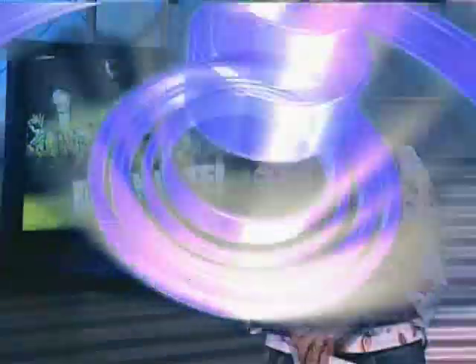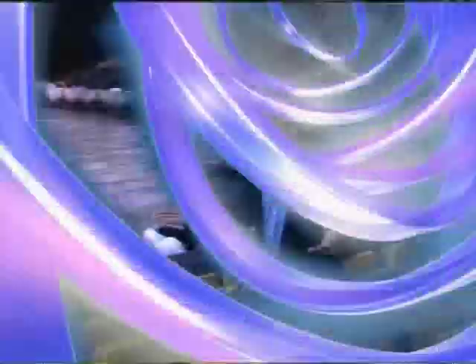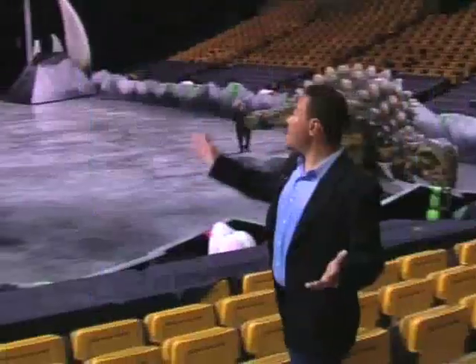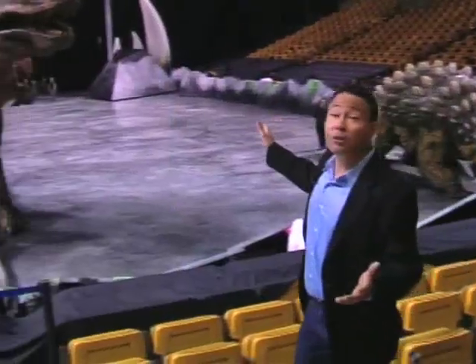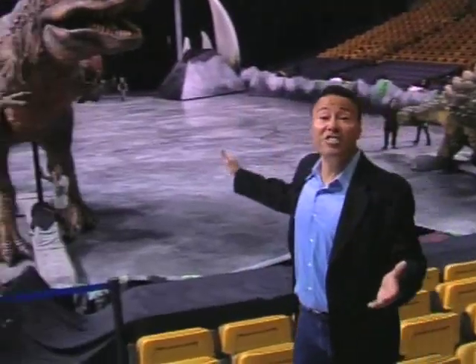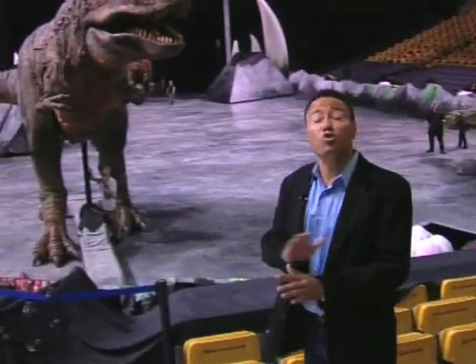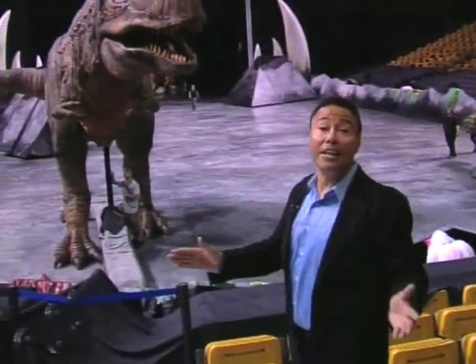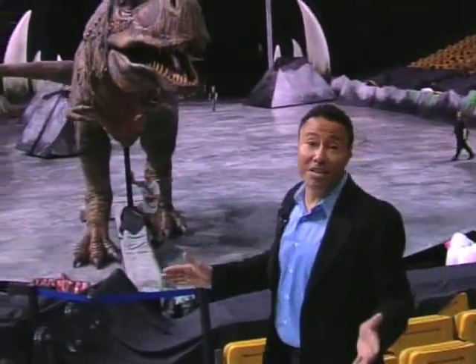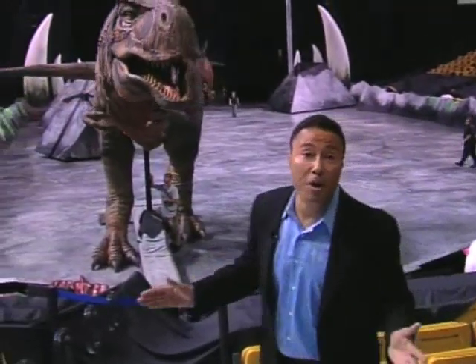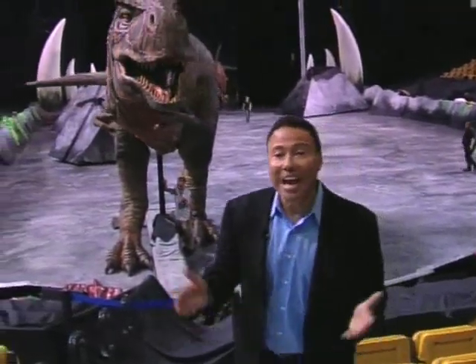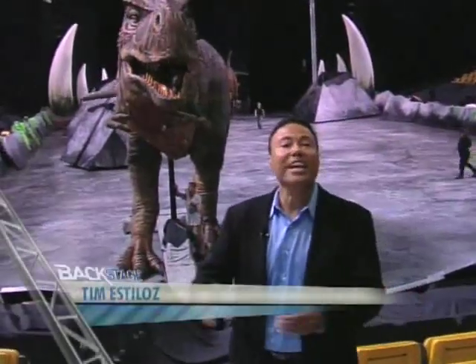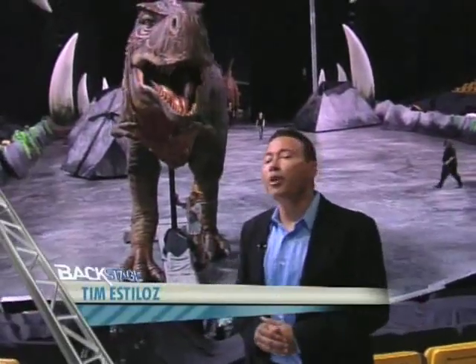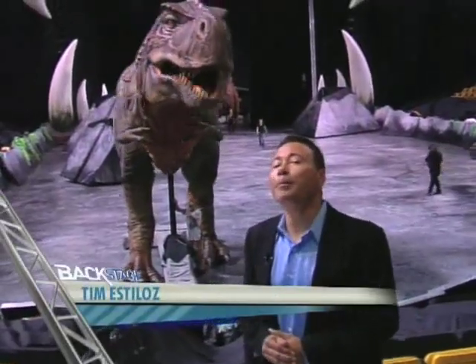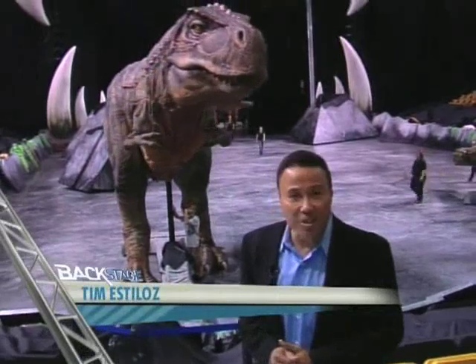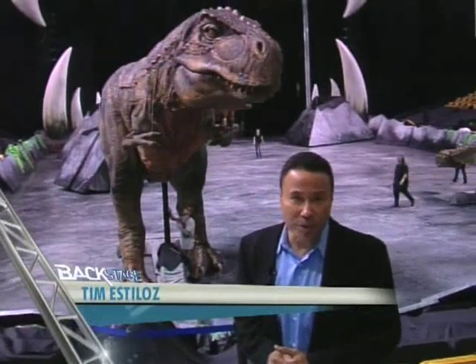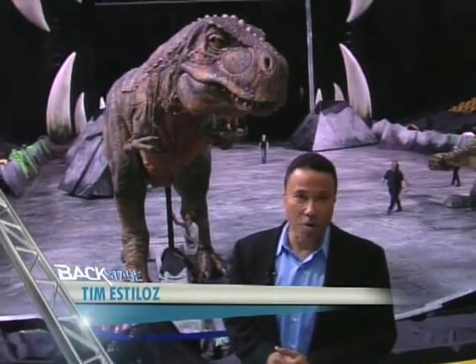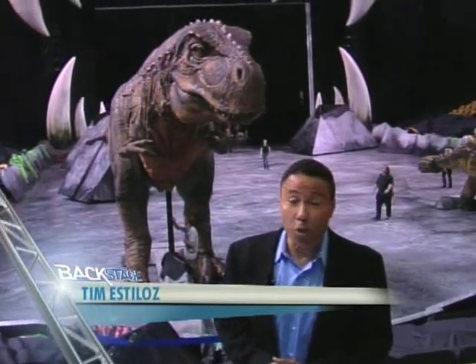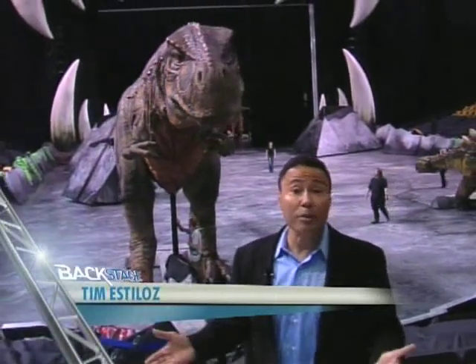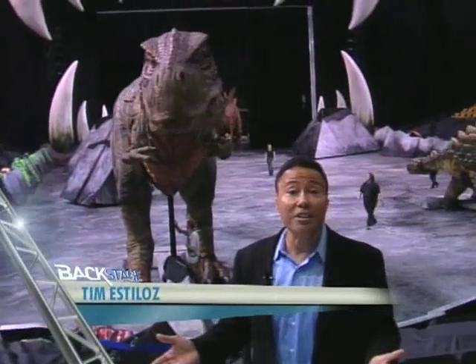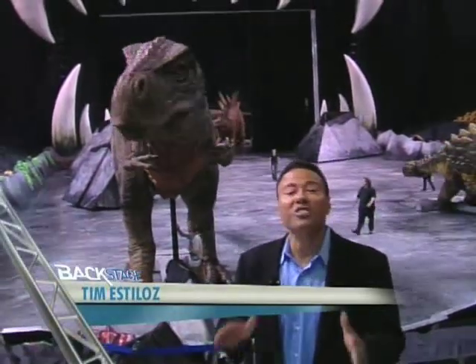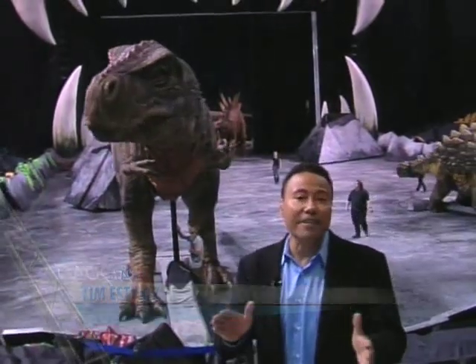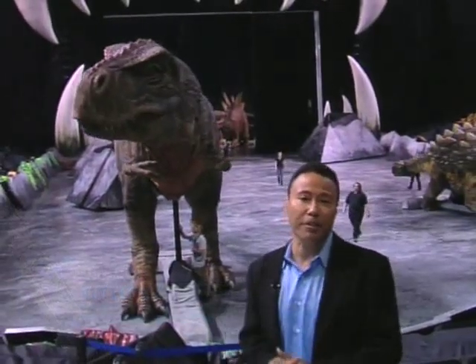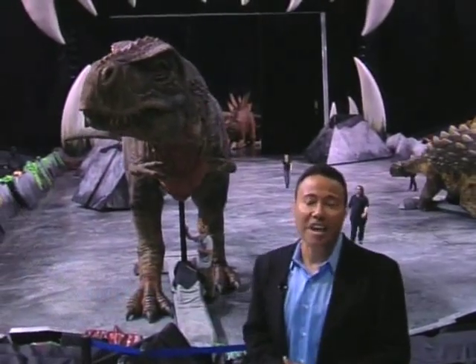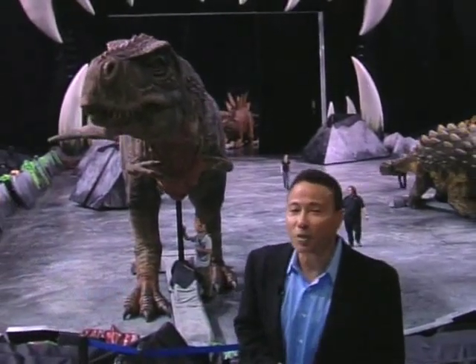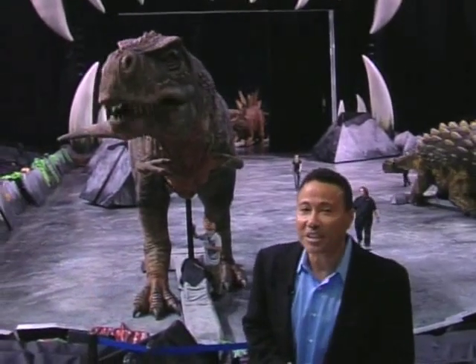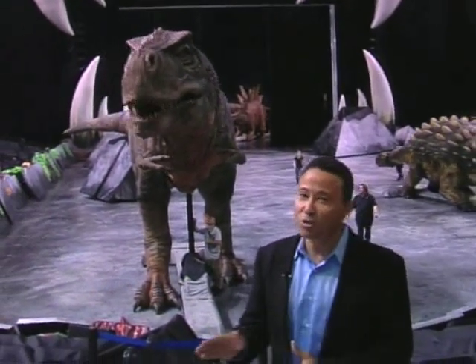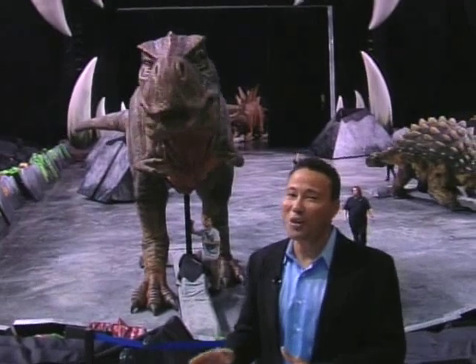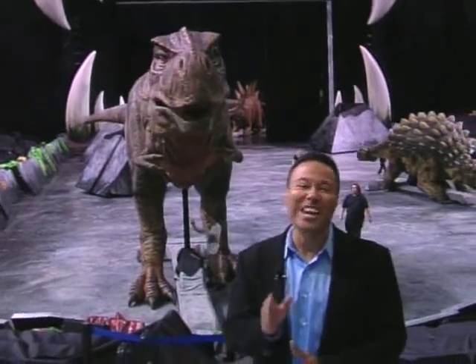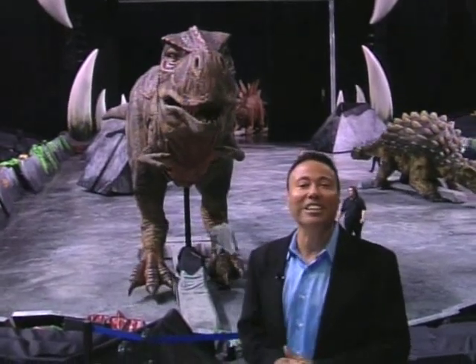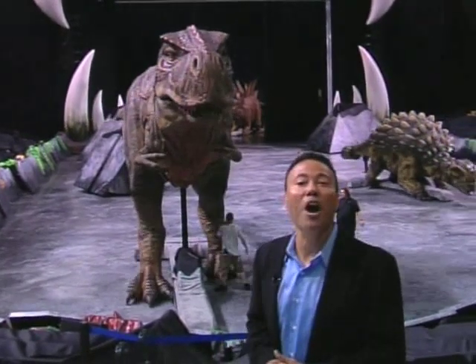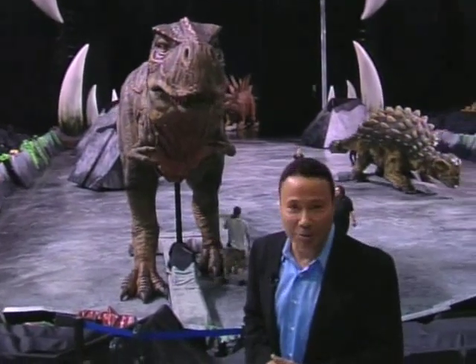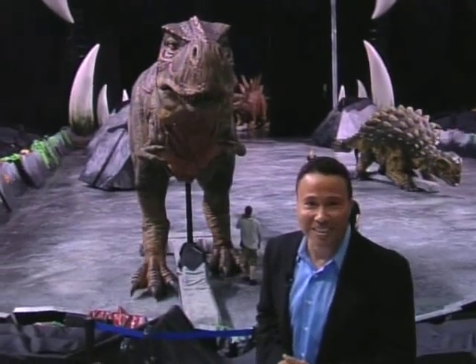Hey Sarah, this may look like a scene straight out of Jurassic Park, but actually it's part of an amazing new arena show called Walking with Dinosaurs: The Live Experience. And trust me, this new show is definitely no Hollywood fantasy.